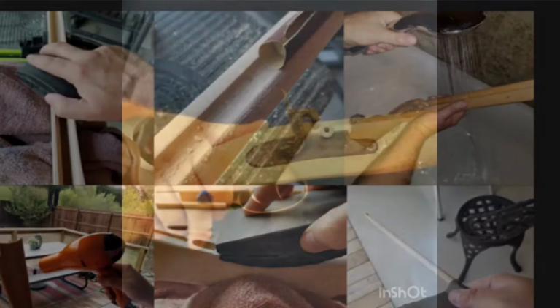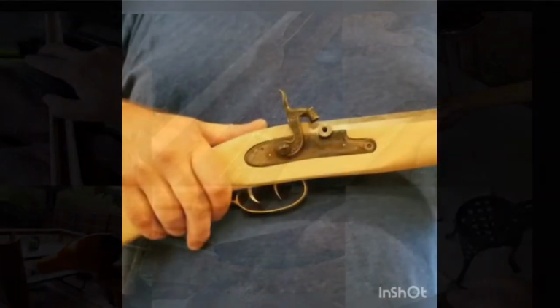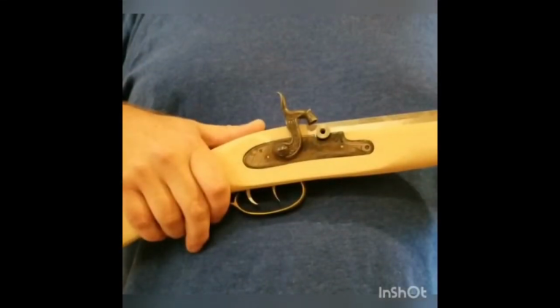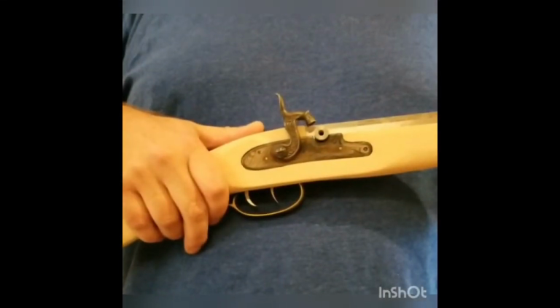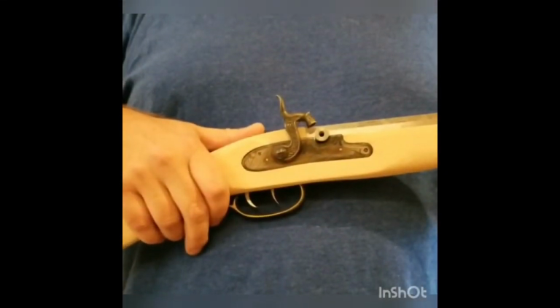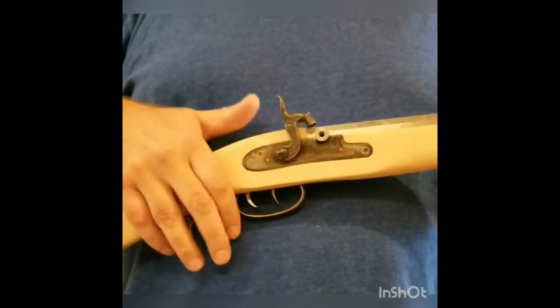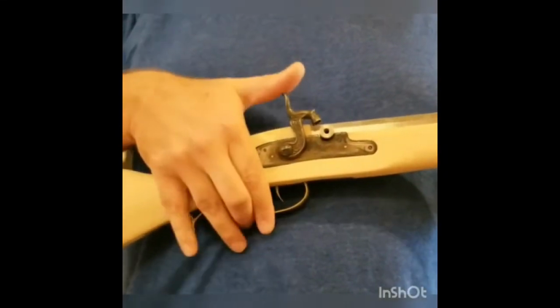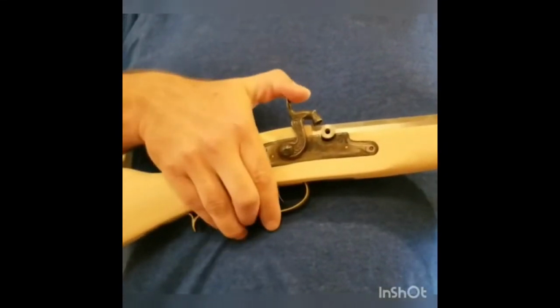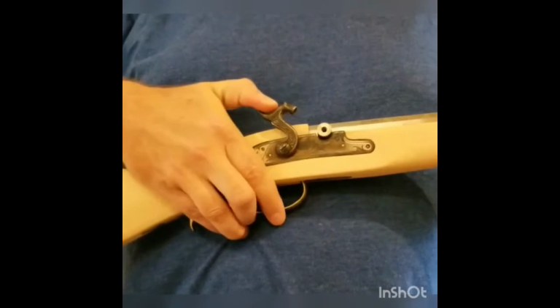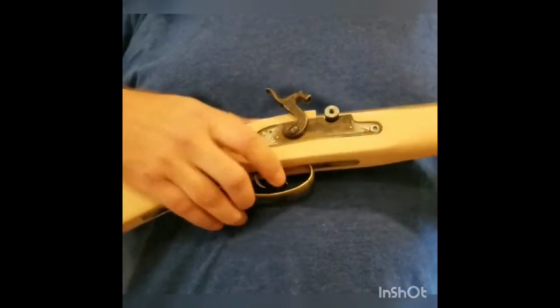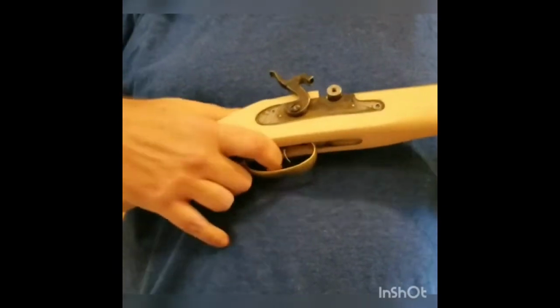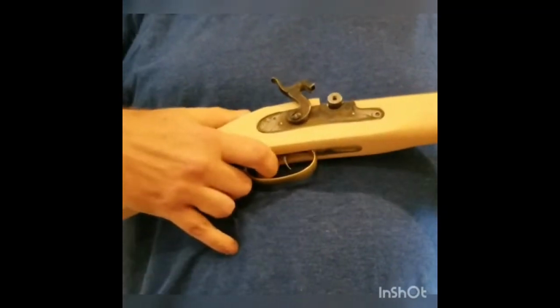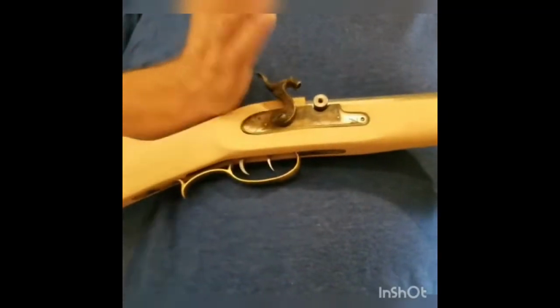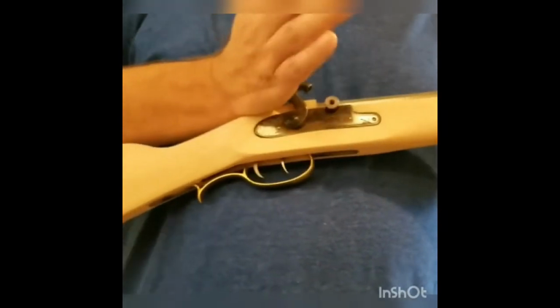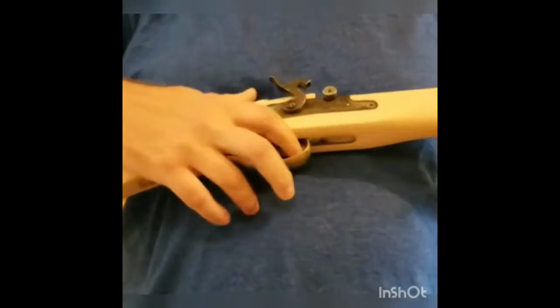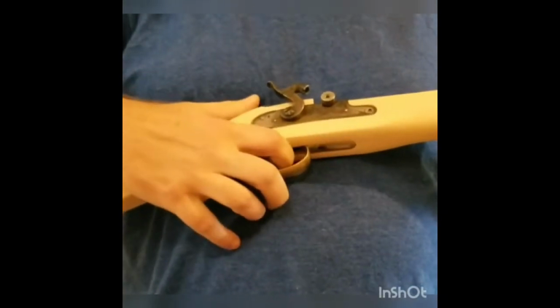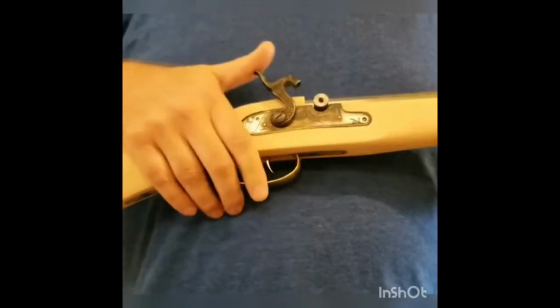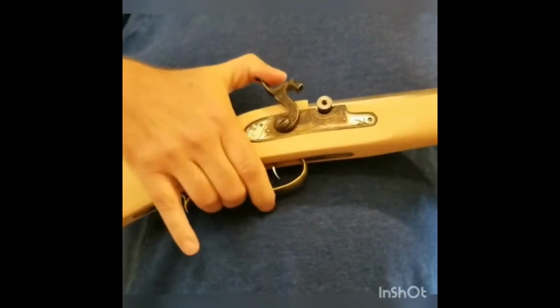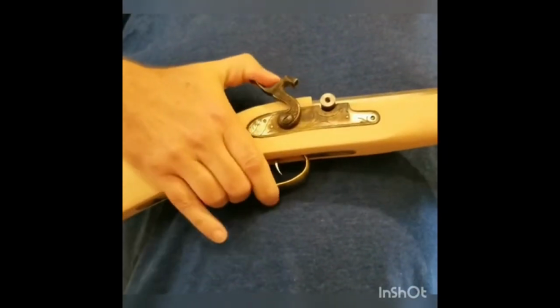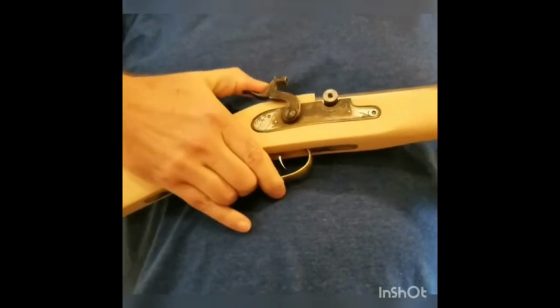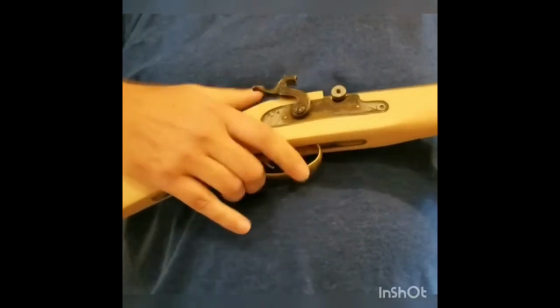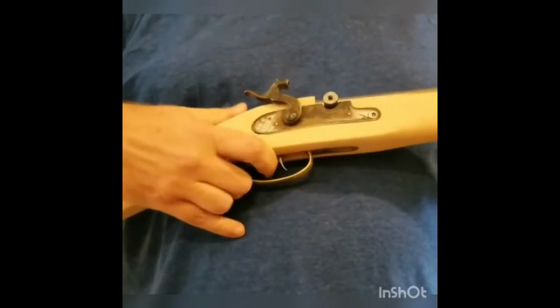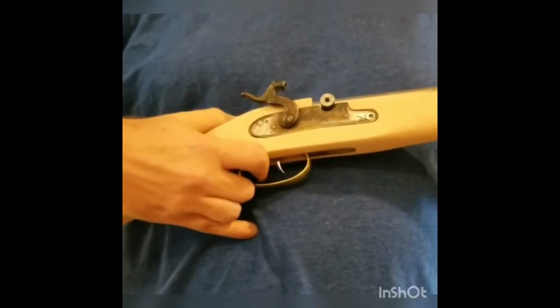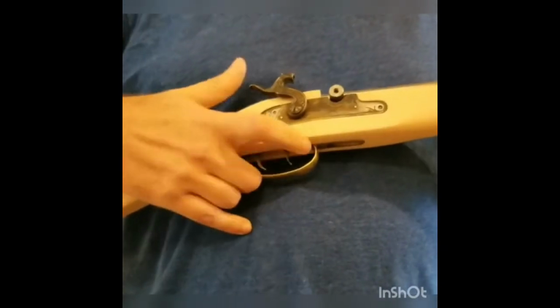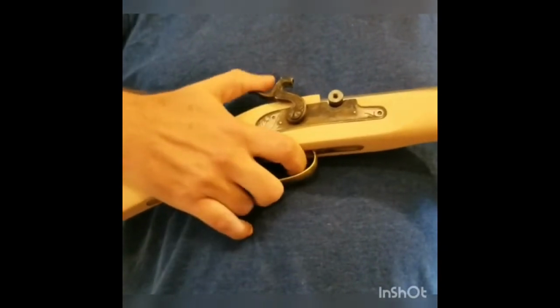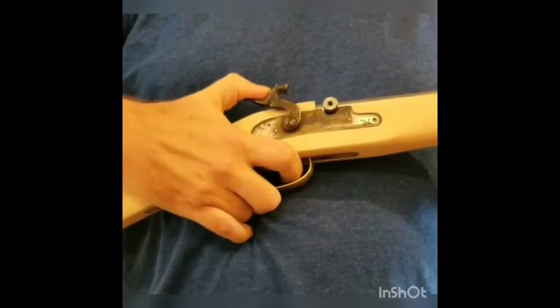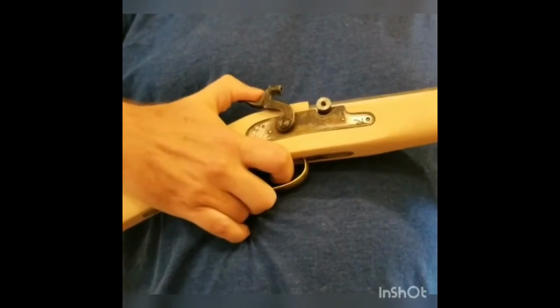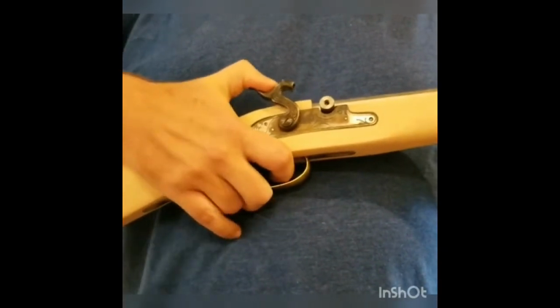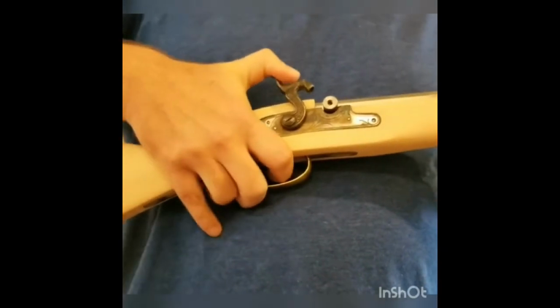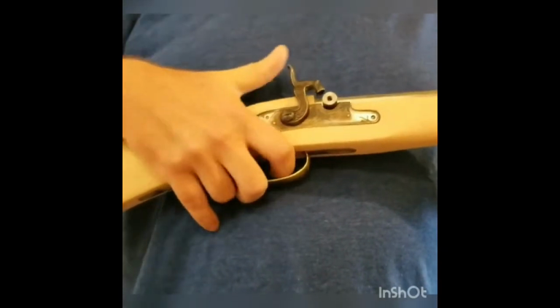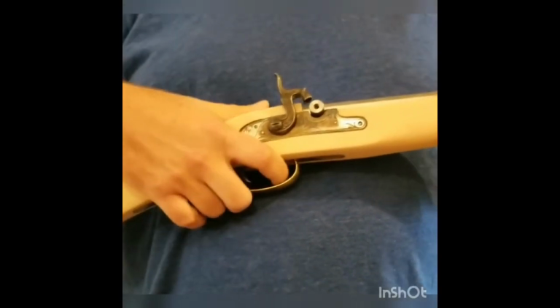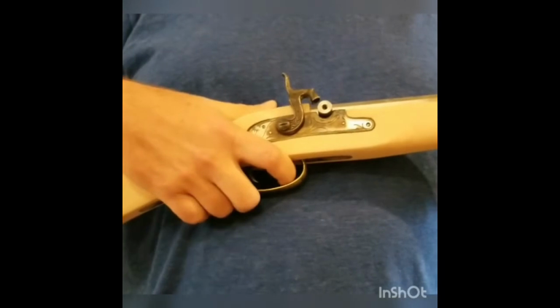Functions check on a Shenandoah muzzle loader. Half cock — pull the rear trigger, hammer won't fall. Pull it all the way back, pull the rear trigger — makes the front trigger sensitive. Let it fall forward.